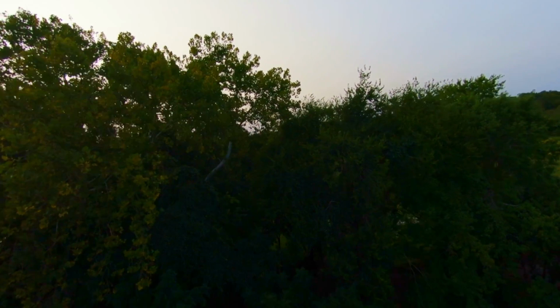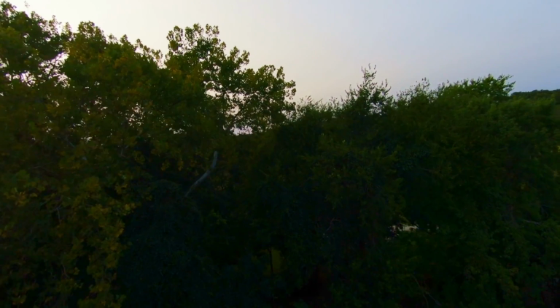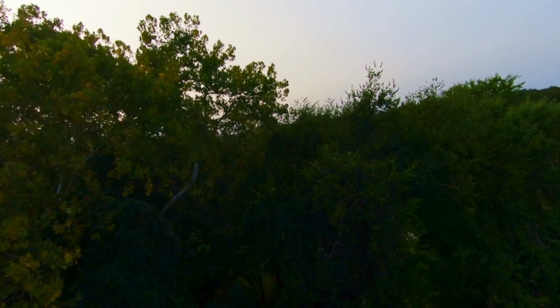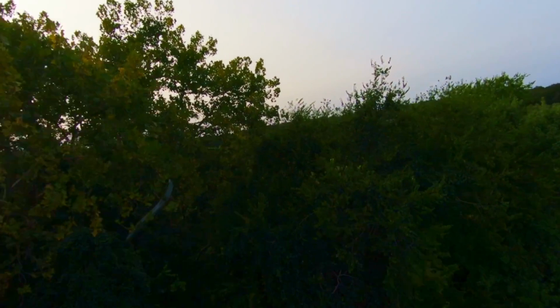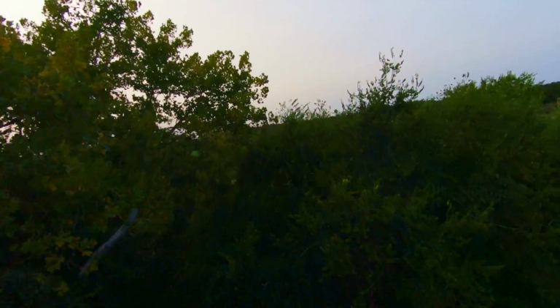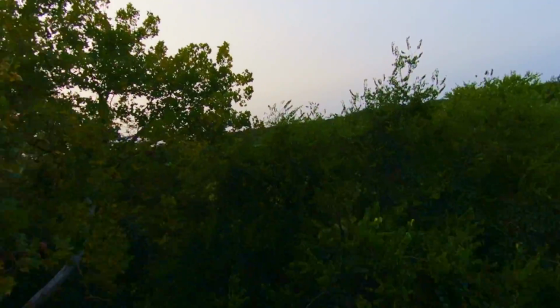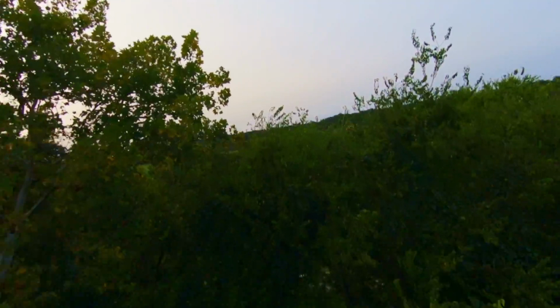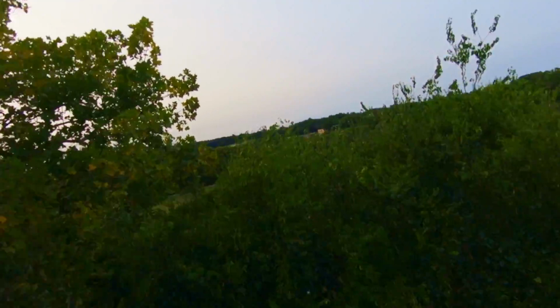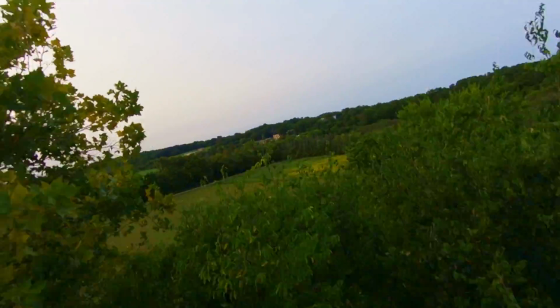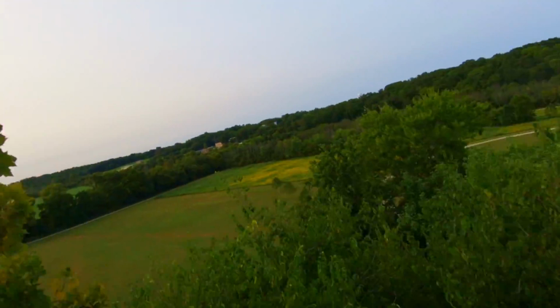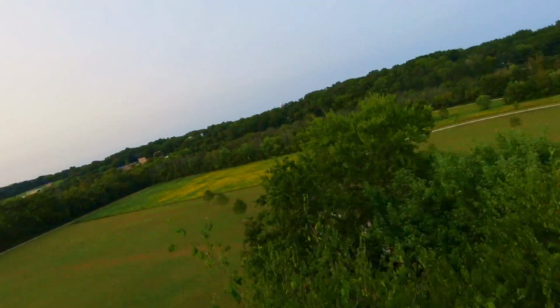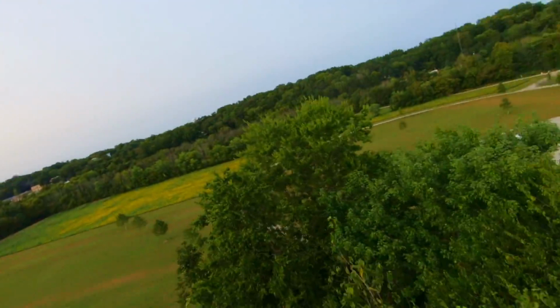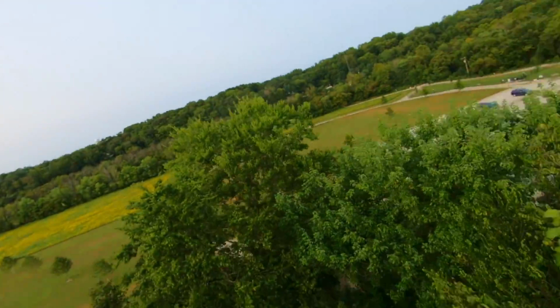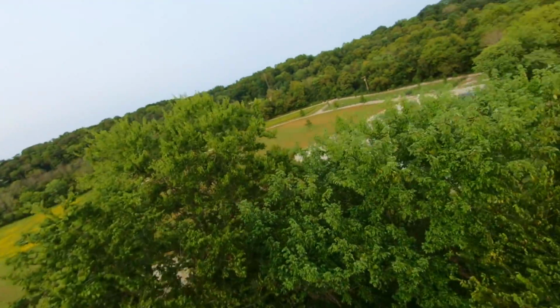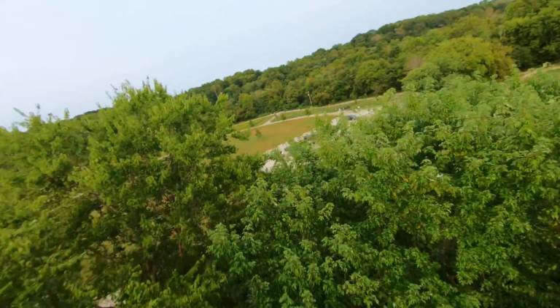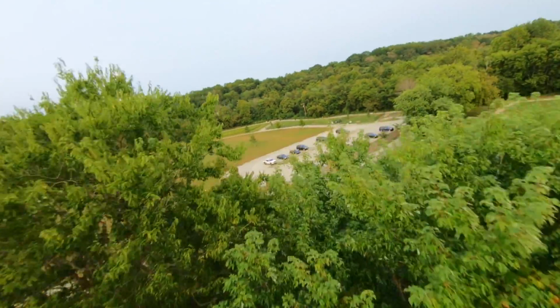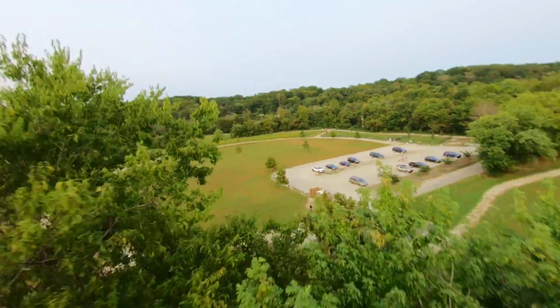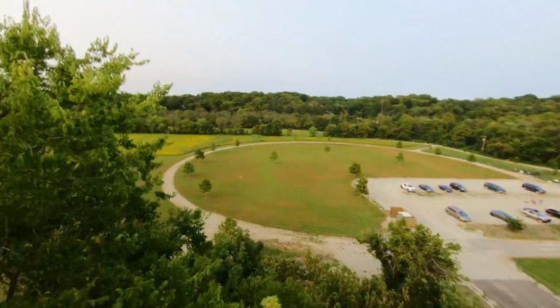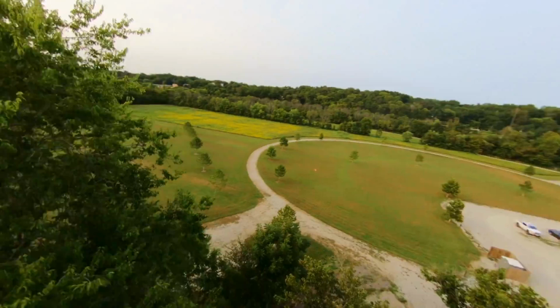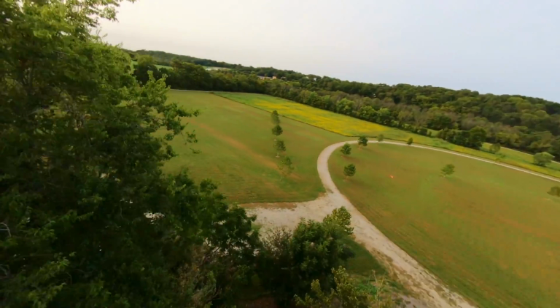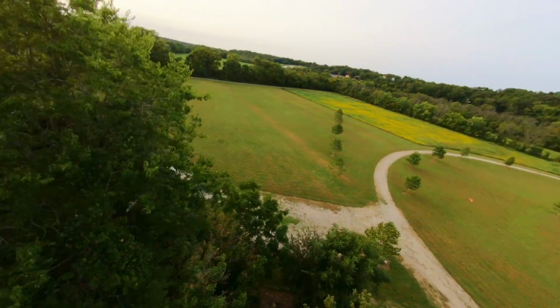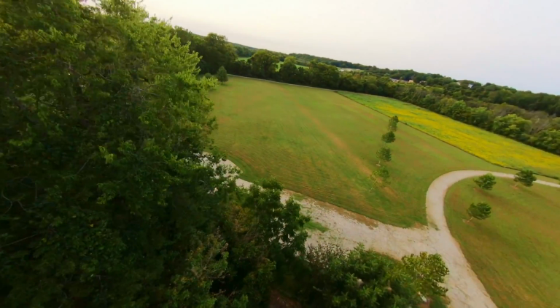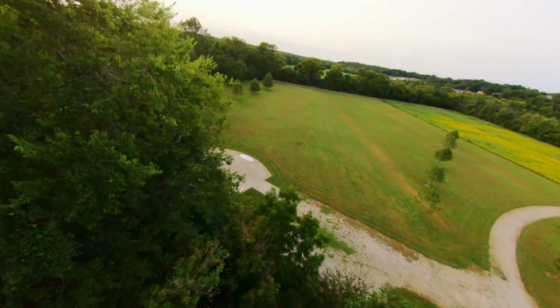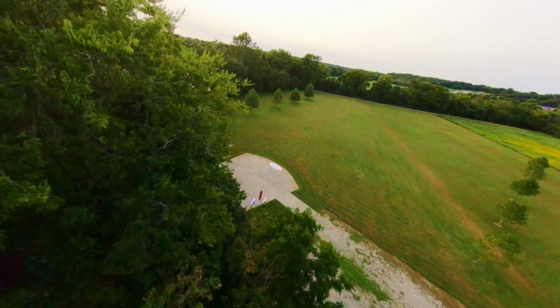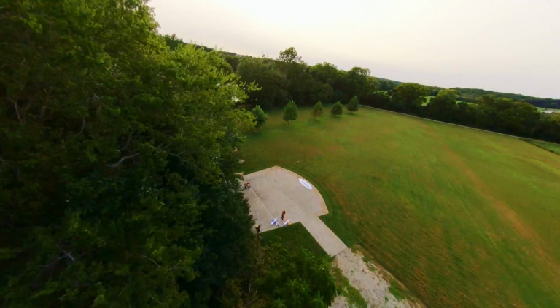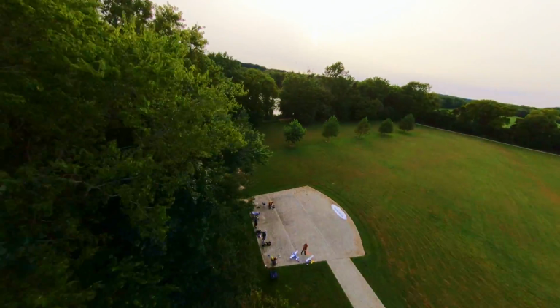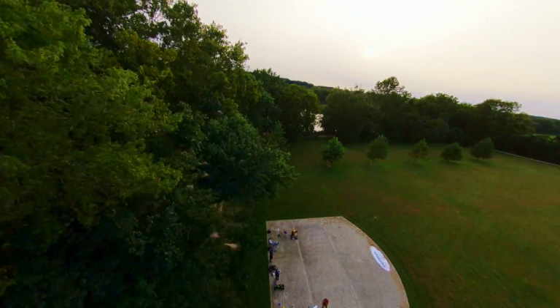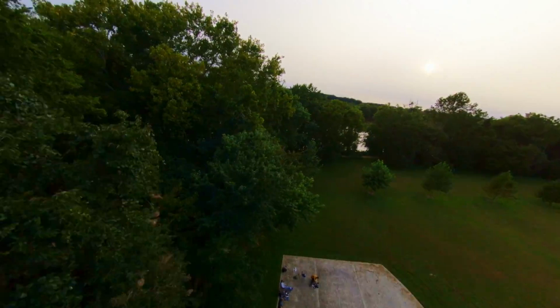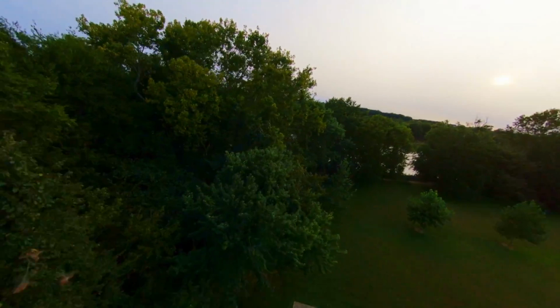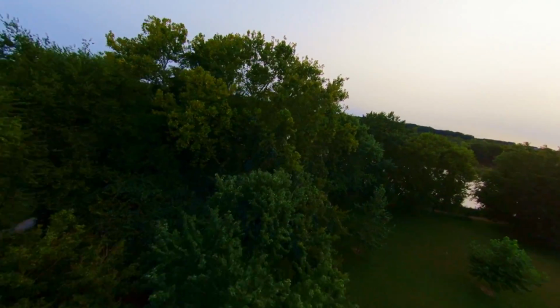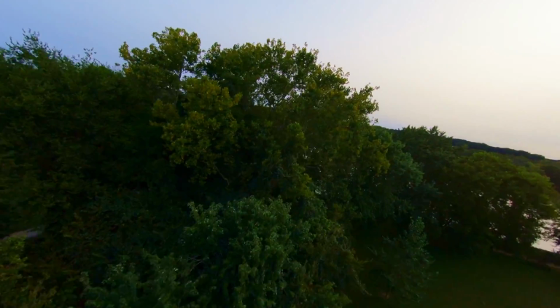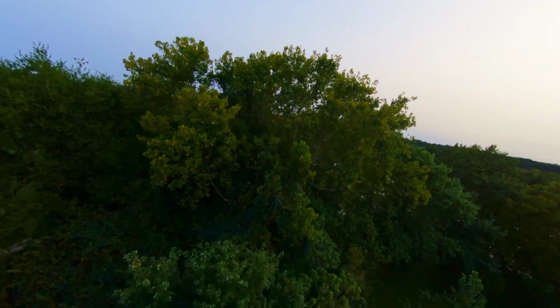If you want a lighter feel you can fly a smaller LiPo like a 4S 550 or 650 mAh pack. You'll stay under 250 grams and get about 4 to 6 minutes of freestyle flight.